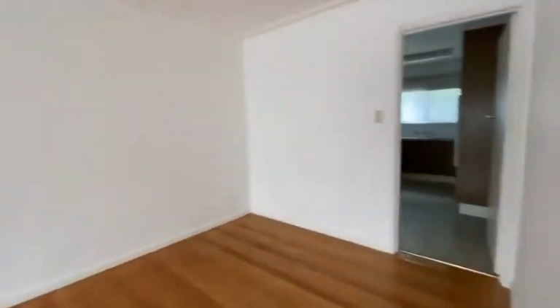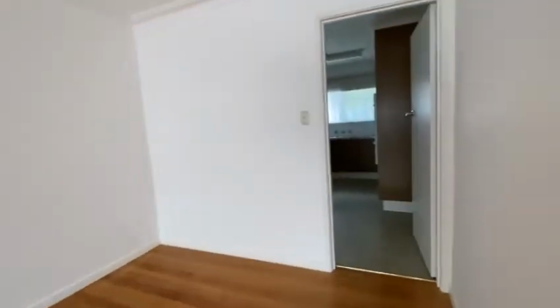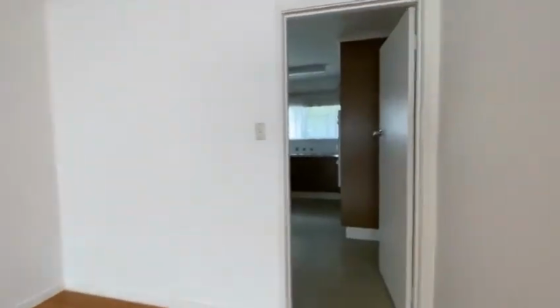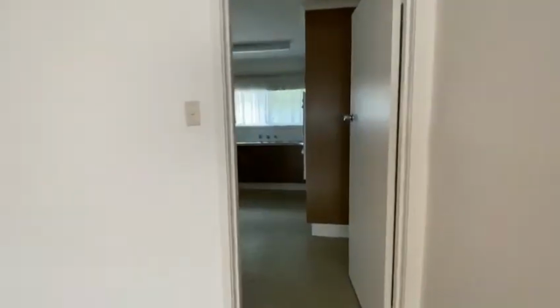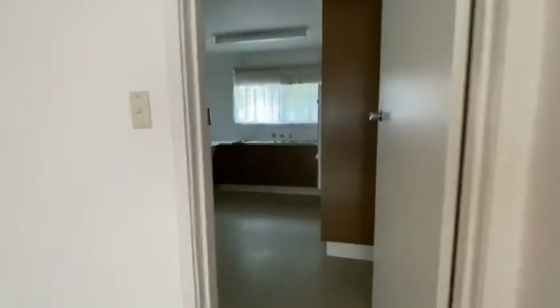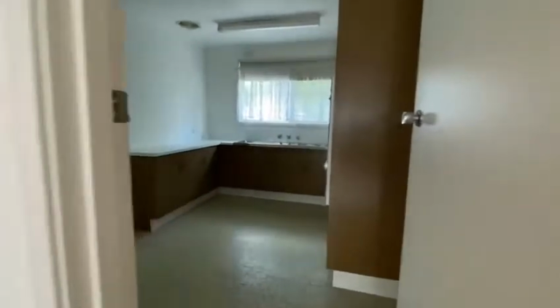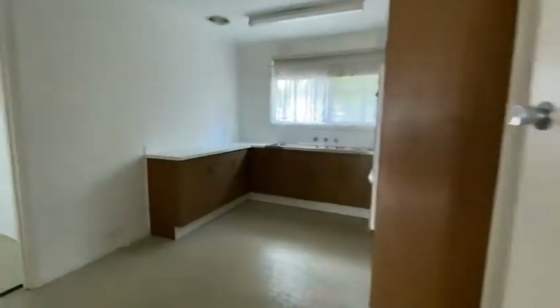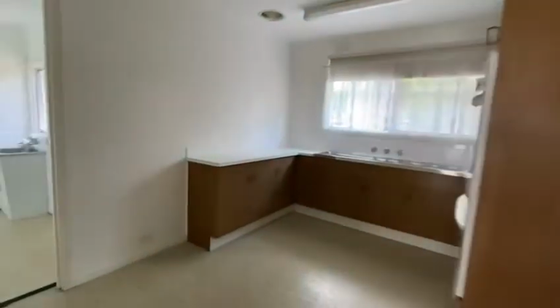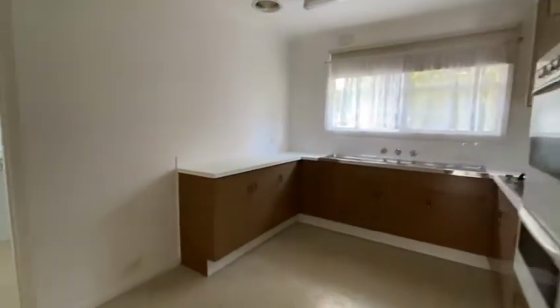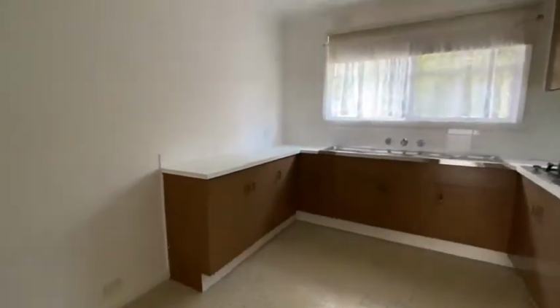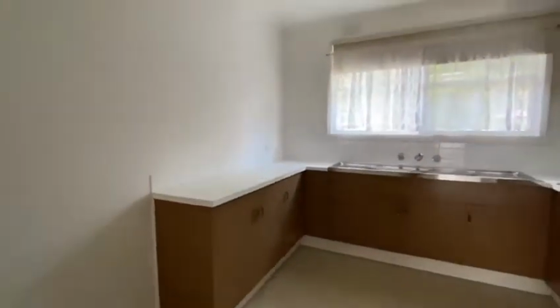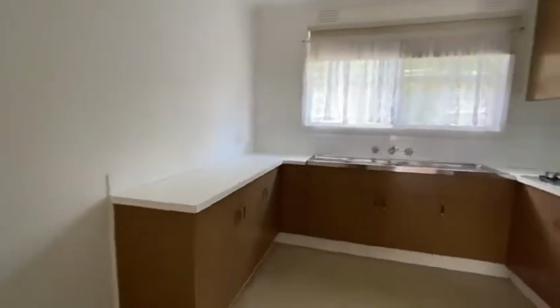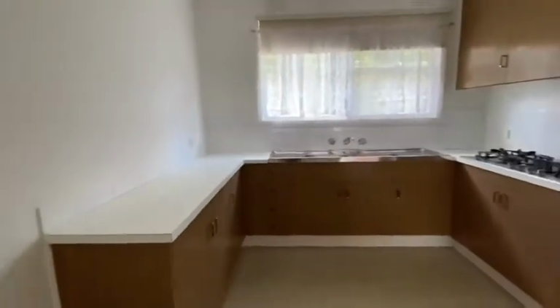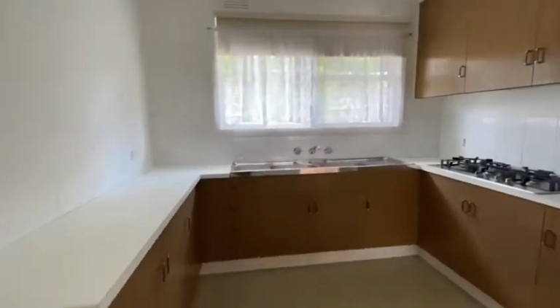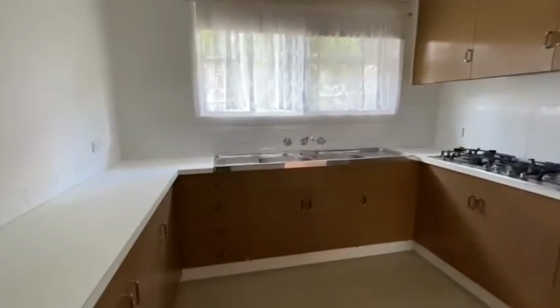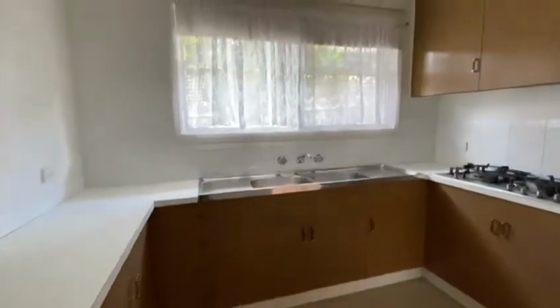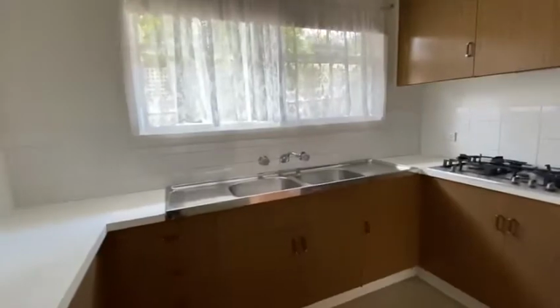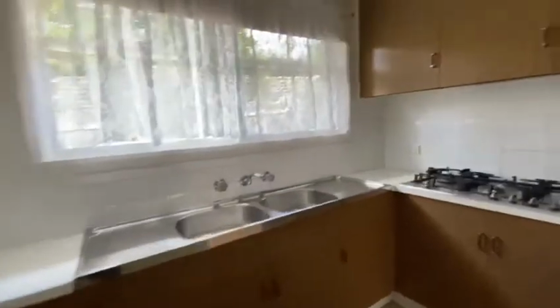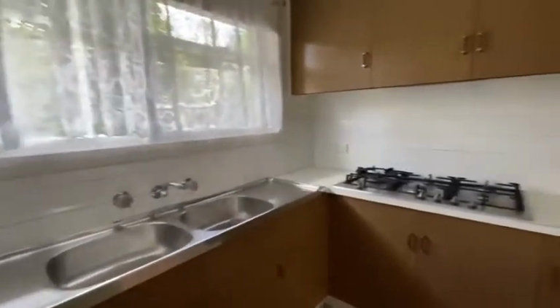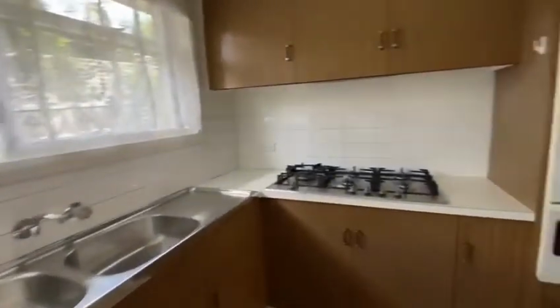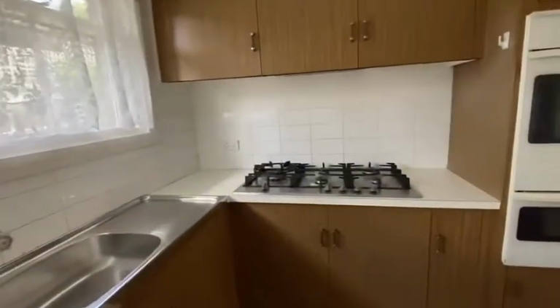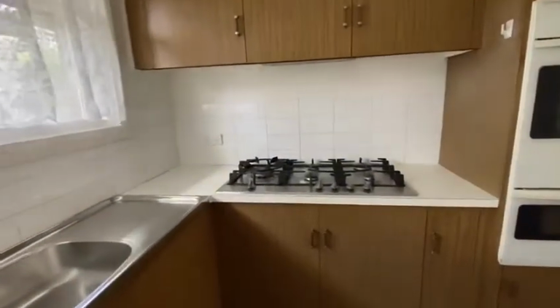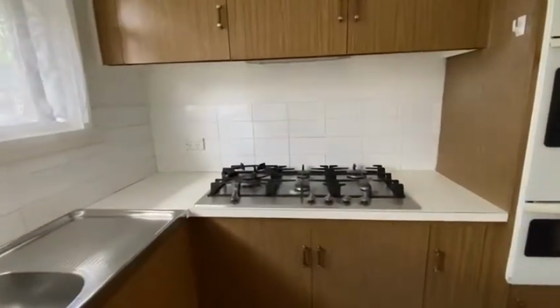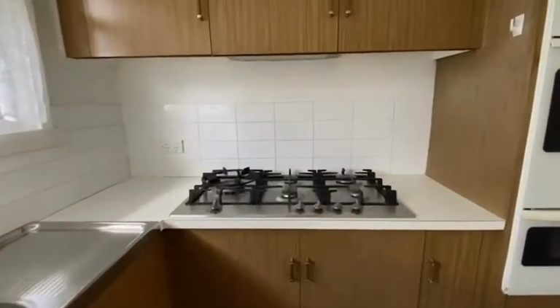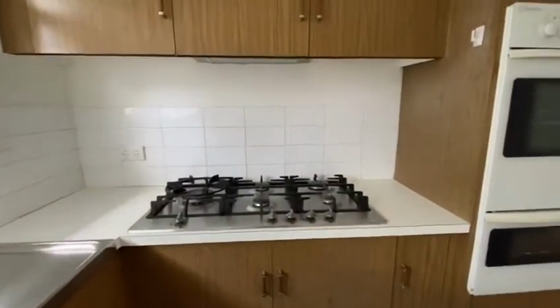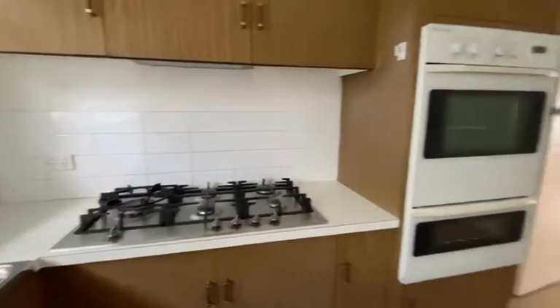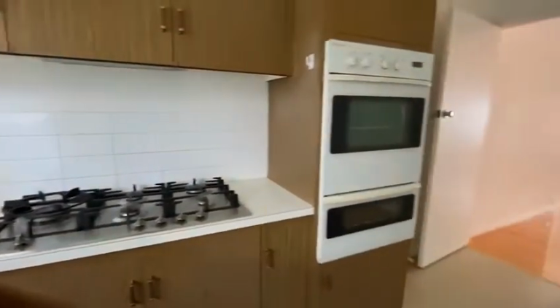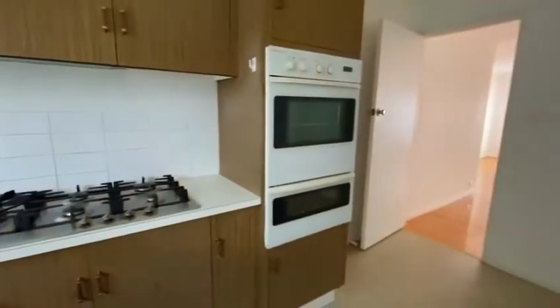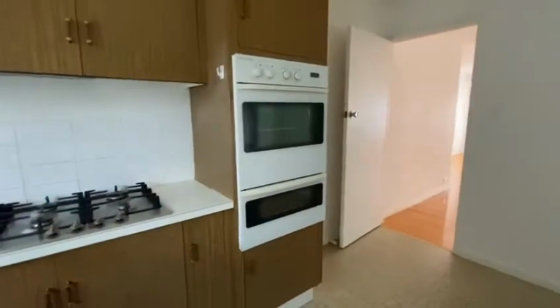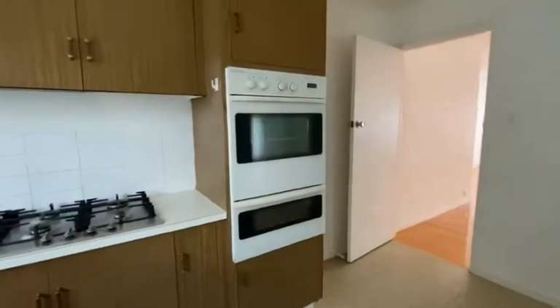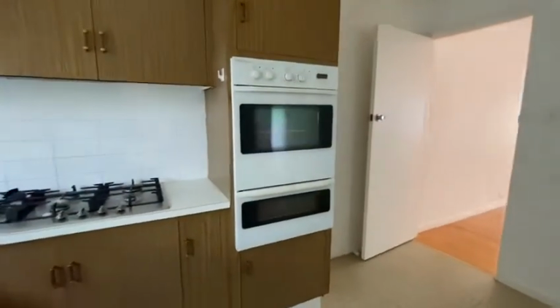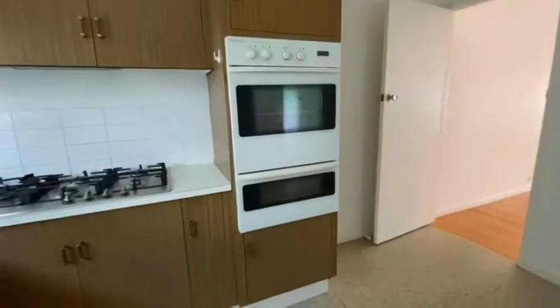Through to the kitchen, which offers ample cupboard space, a double sink, five gas burner stove top, and a separate wall oven with griller.